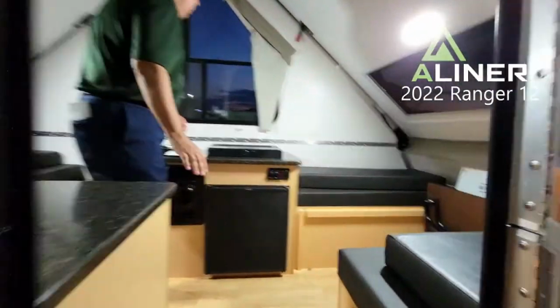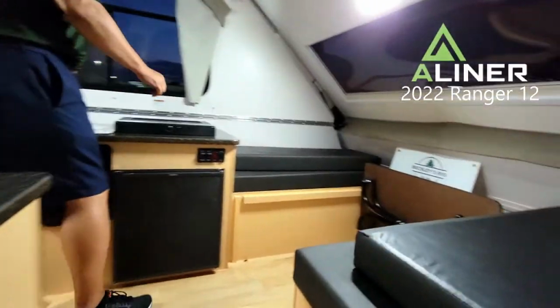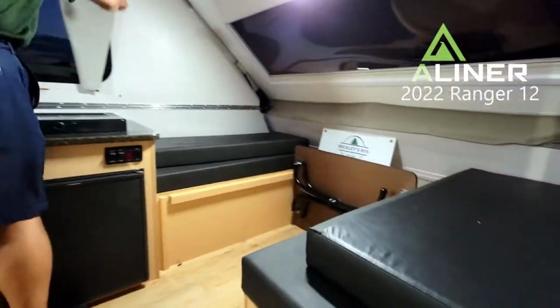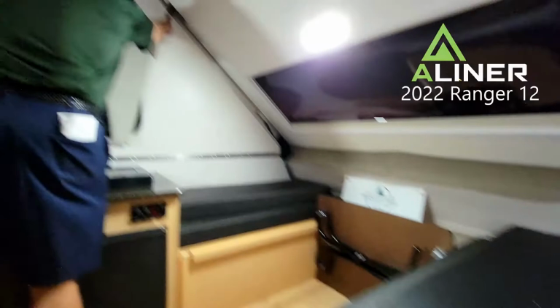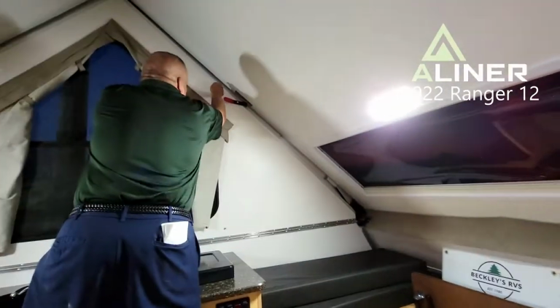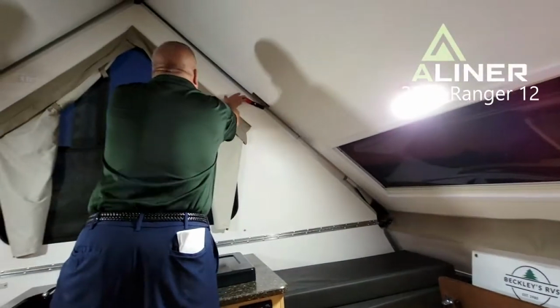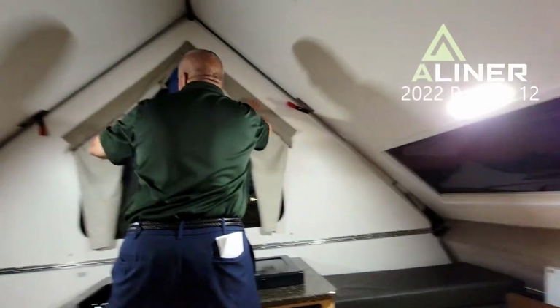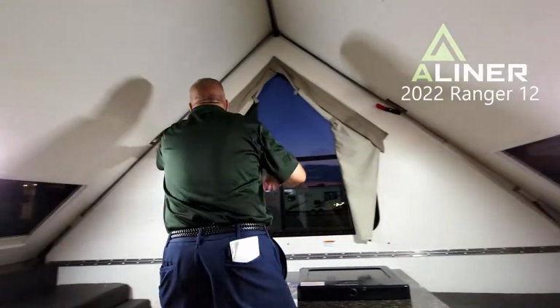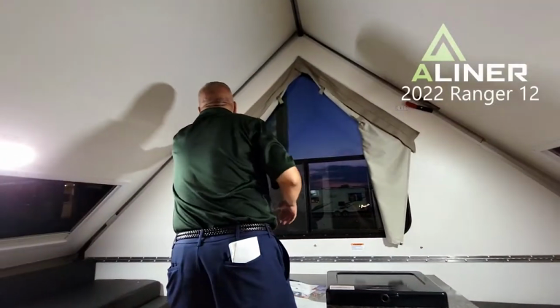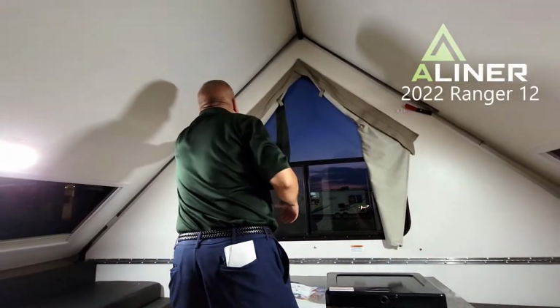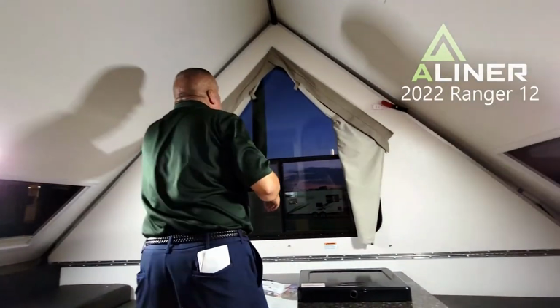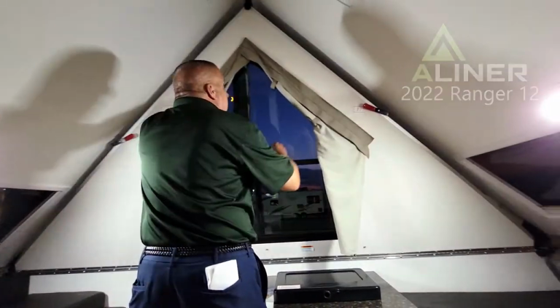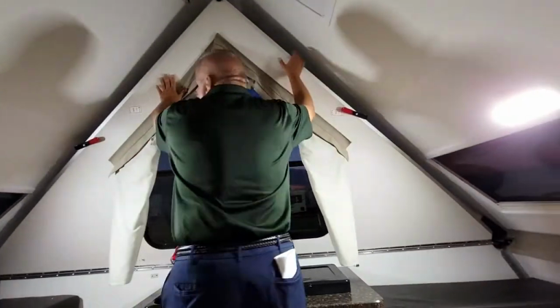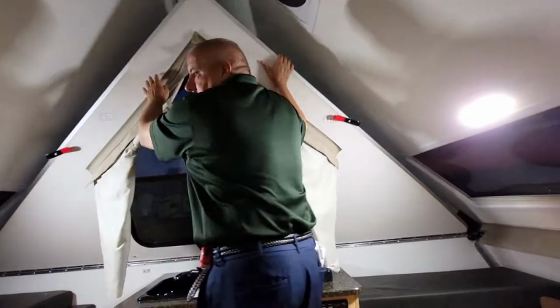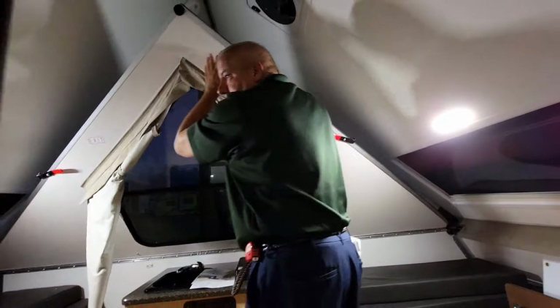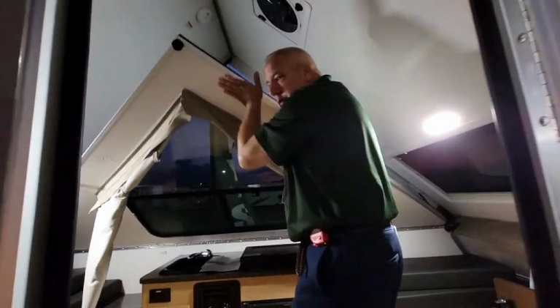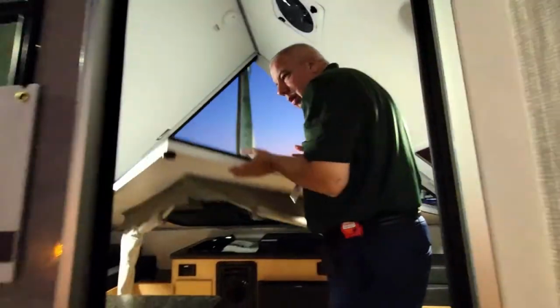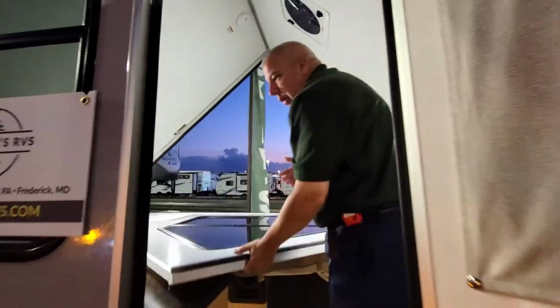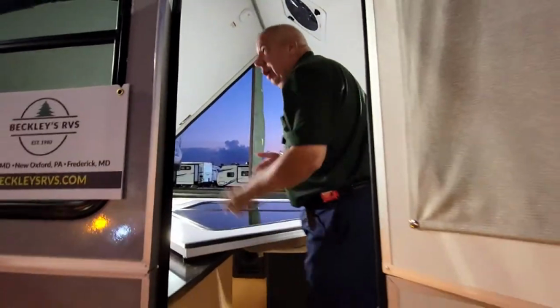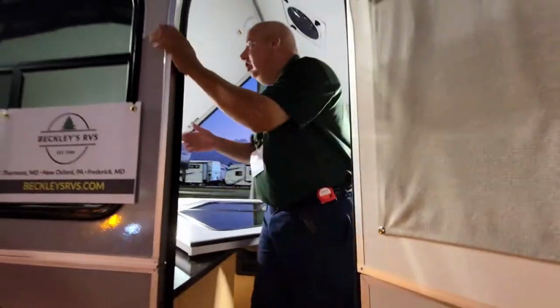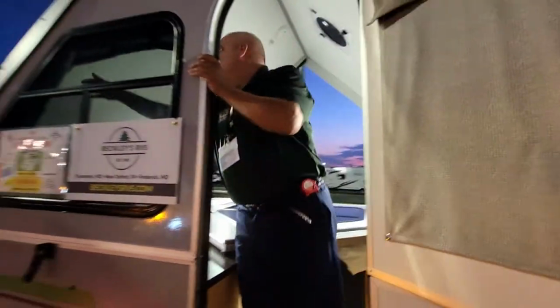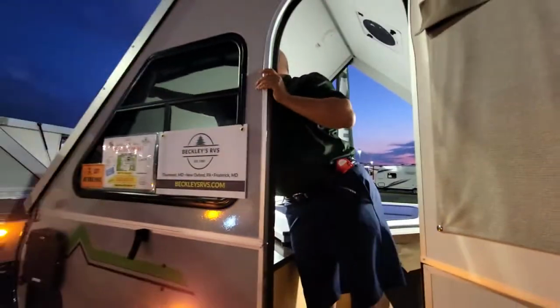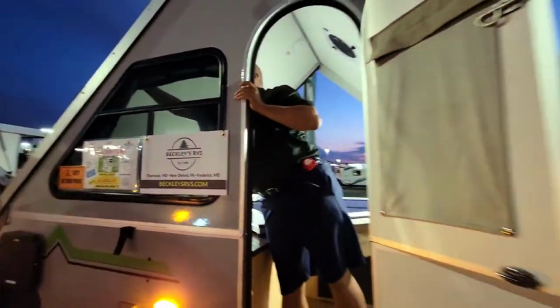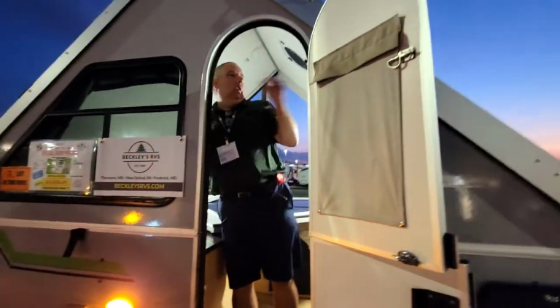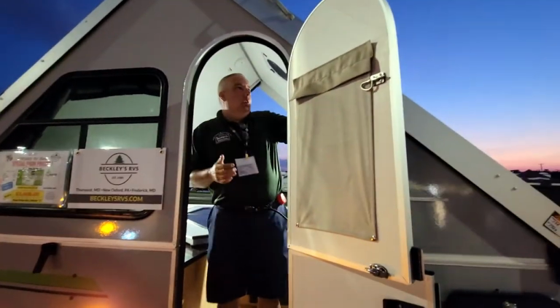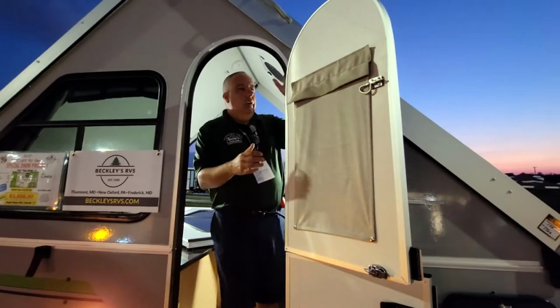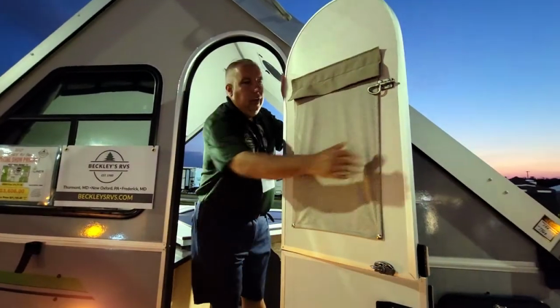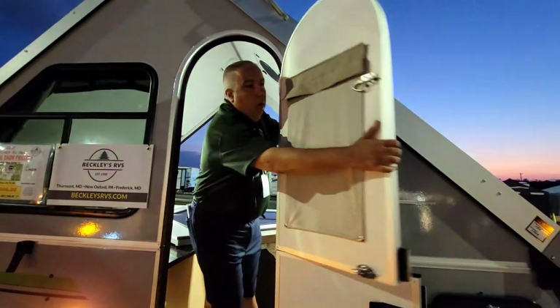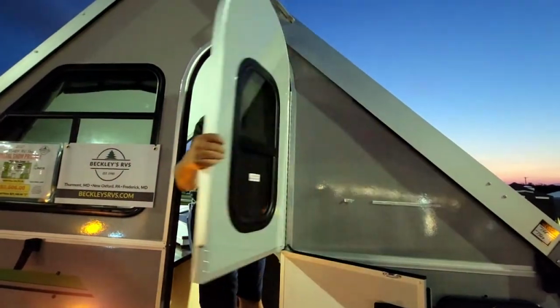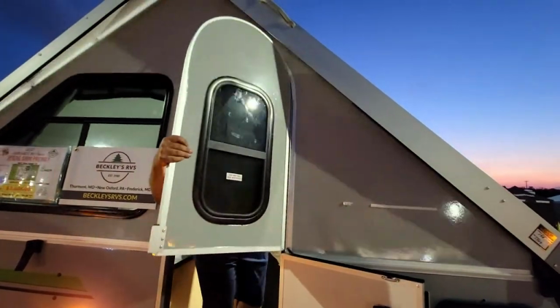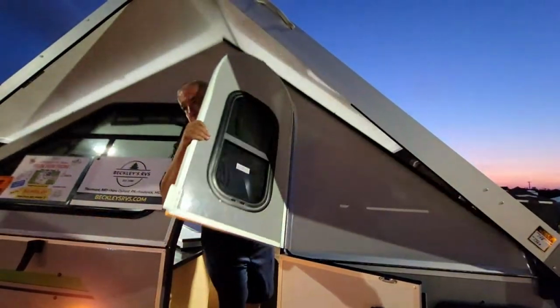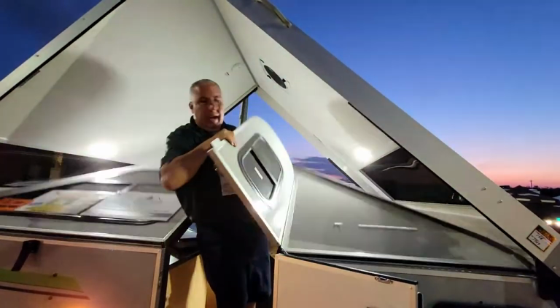You're going to unlatch your handle here, bring this down, then do the same on this side here. Then you're going to take the door, hold it like this, and walk it over your head.